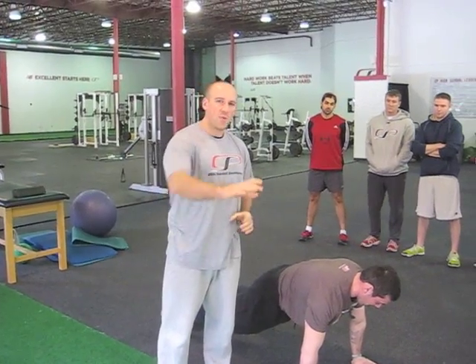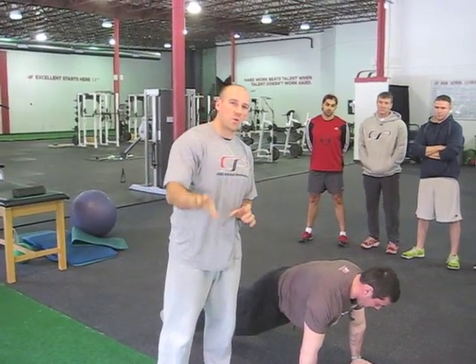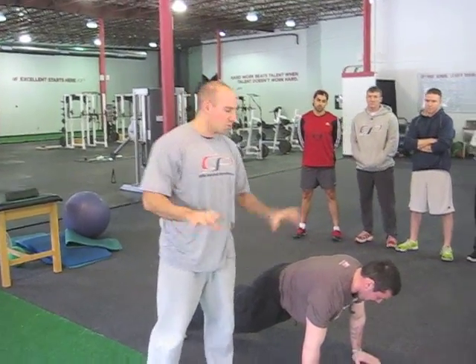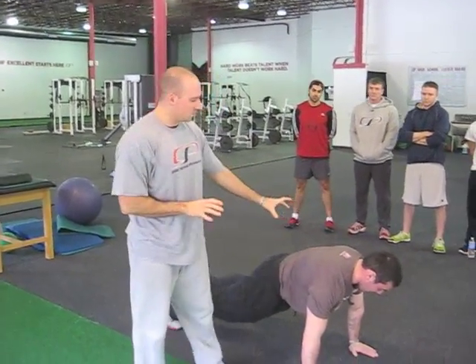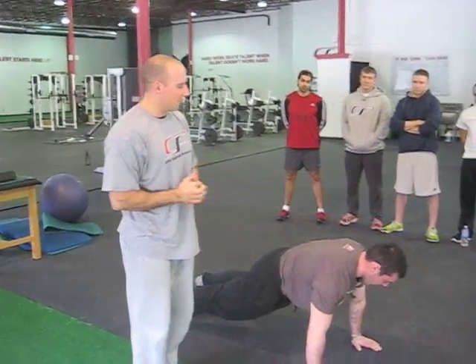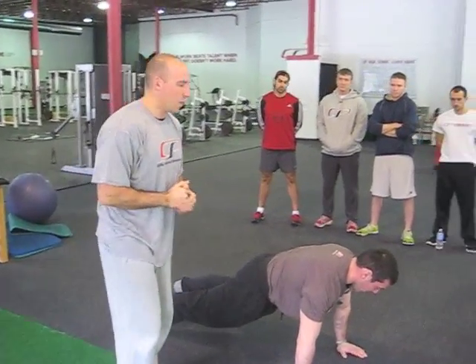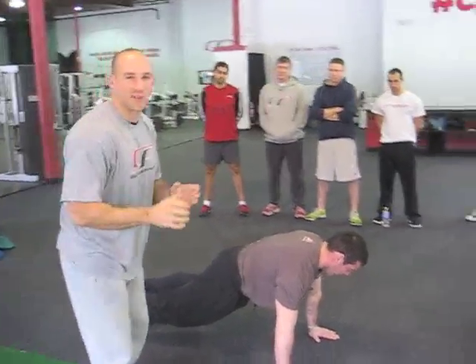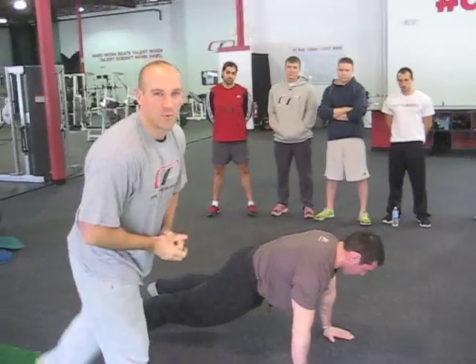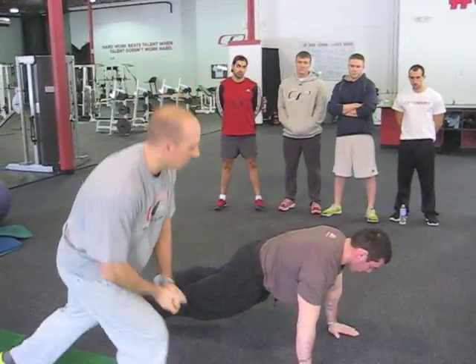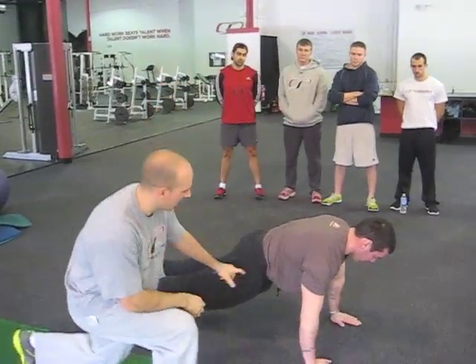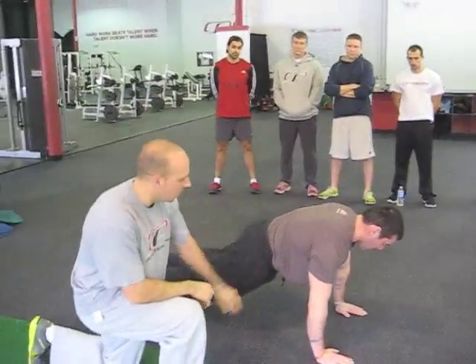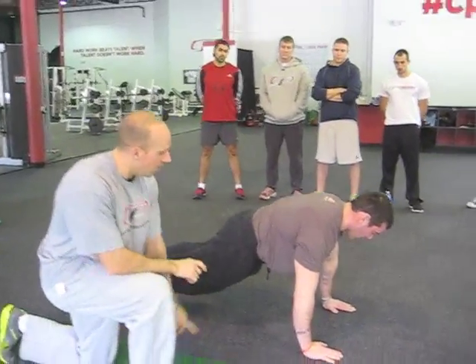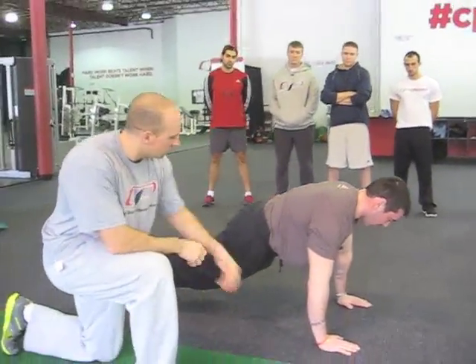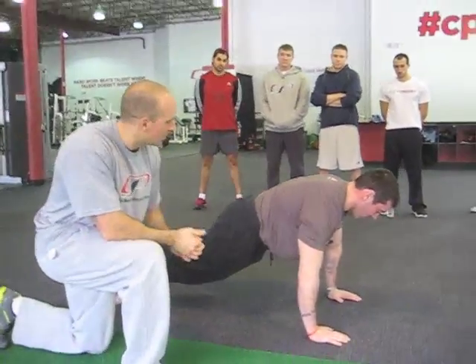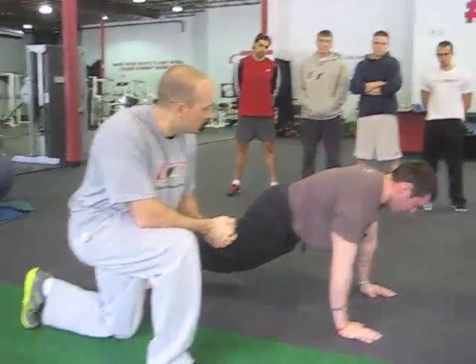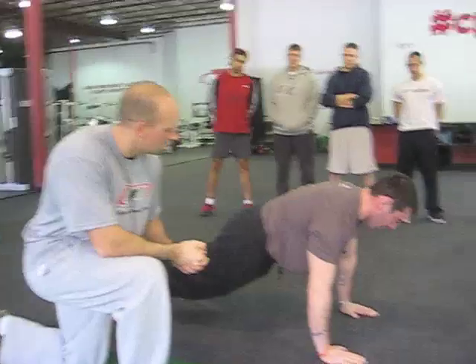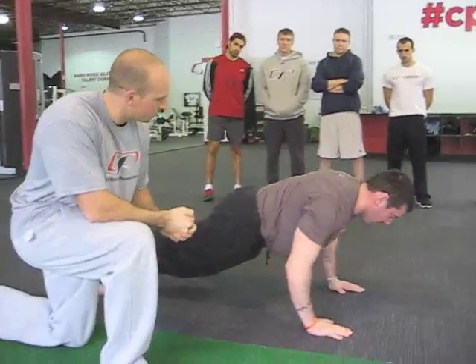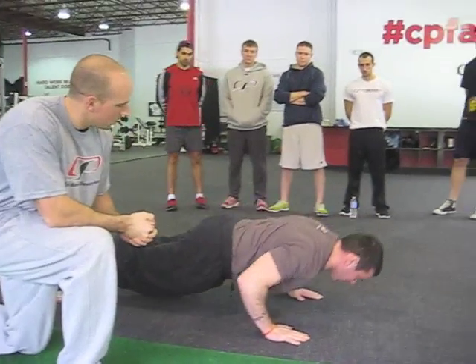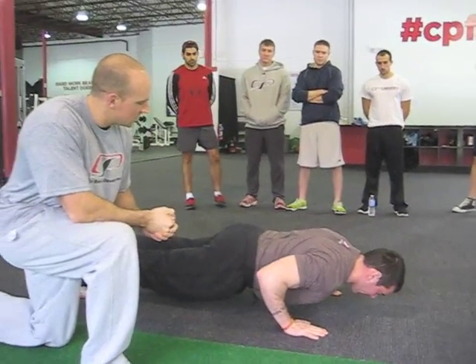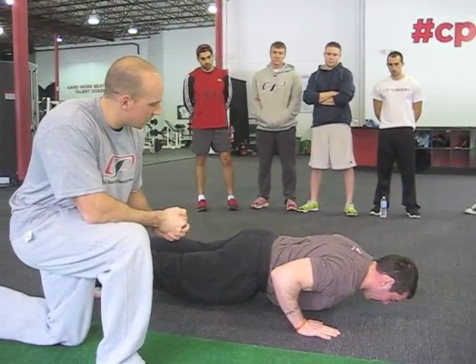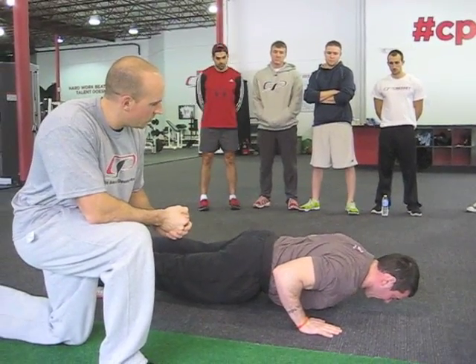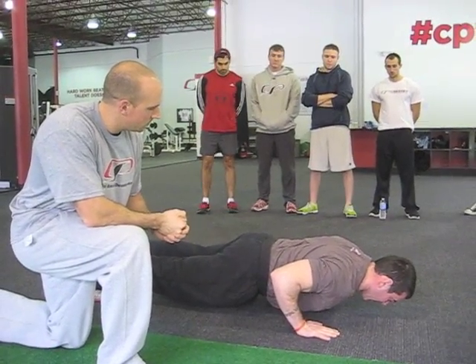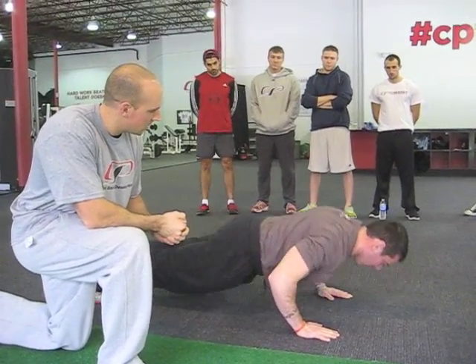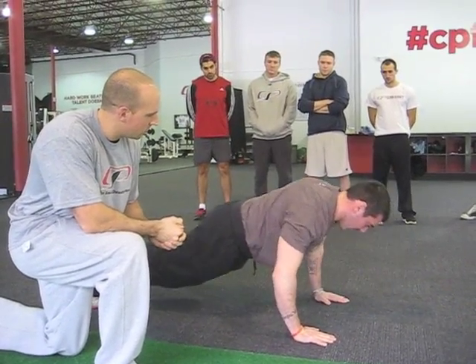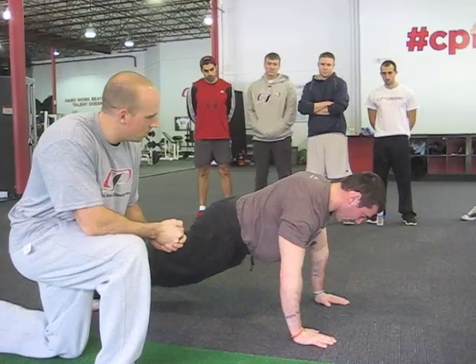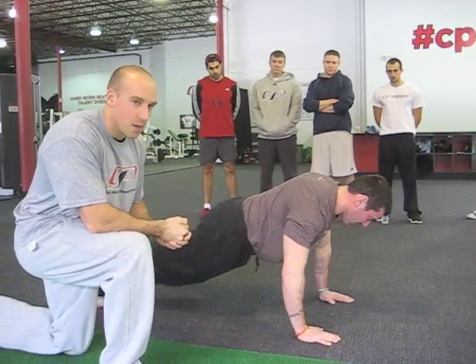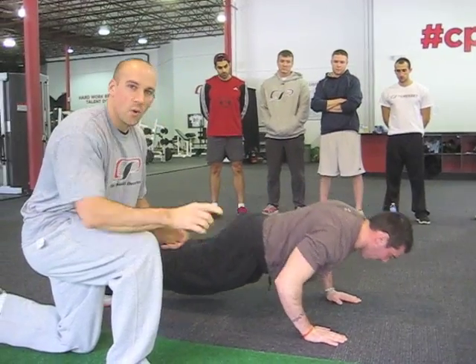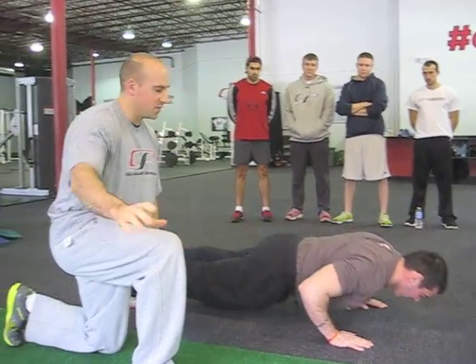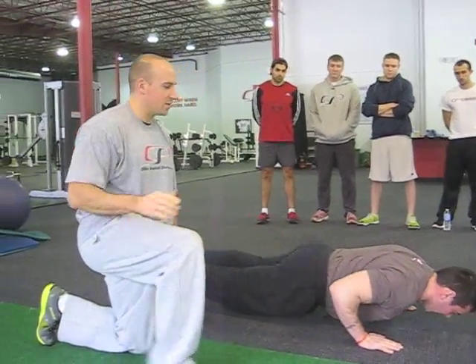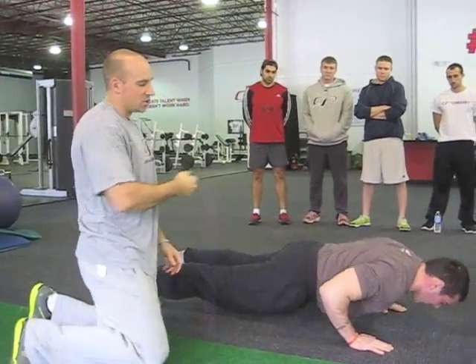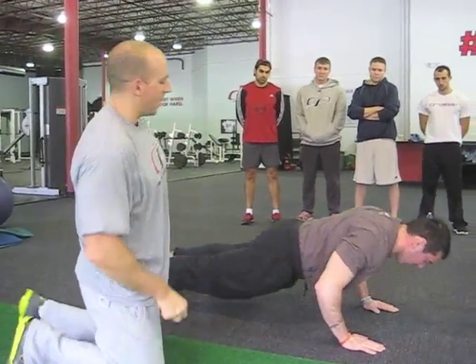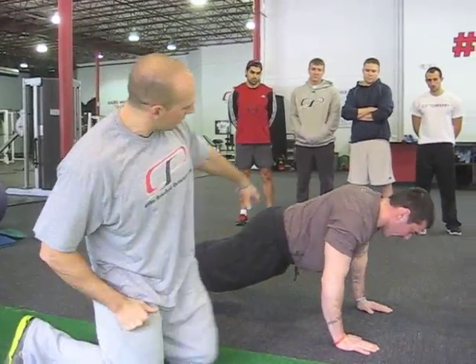If you actually watch Greg doing this push-up the way I've cued him before we hopped on camera, go ahead and go down to your push-up position, Greg. As he comes back through, do a few of them, just go right through. And if you're watching from this angle, it doesn't actually look like a bad push-up, right?